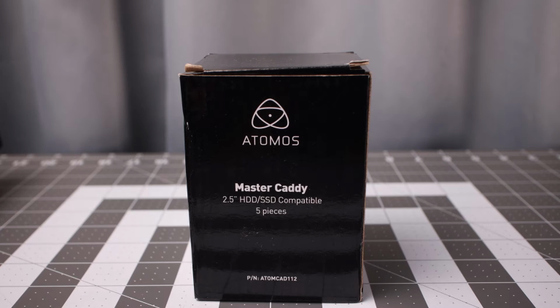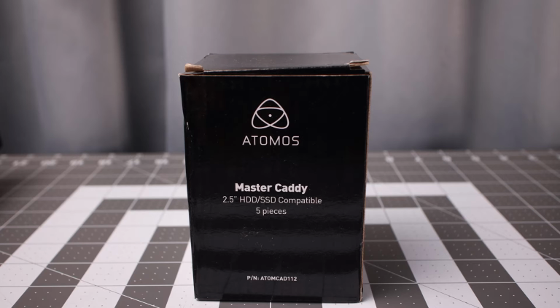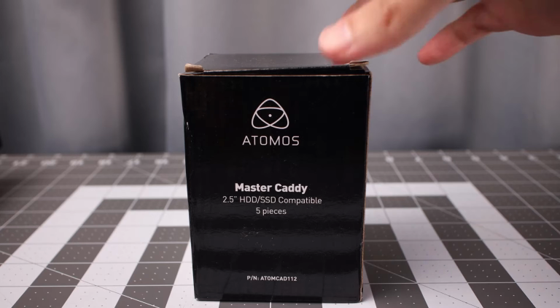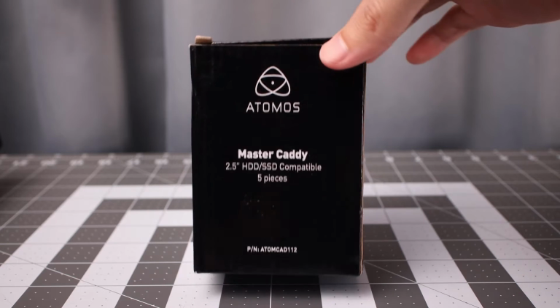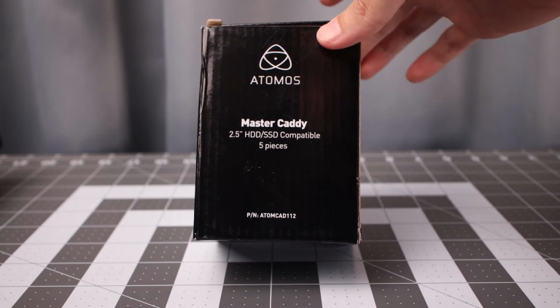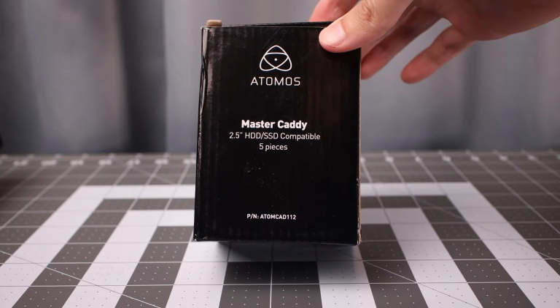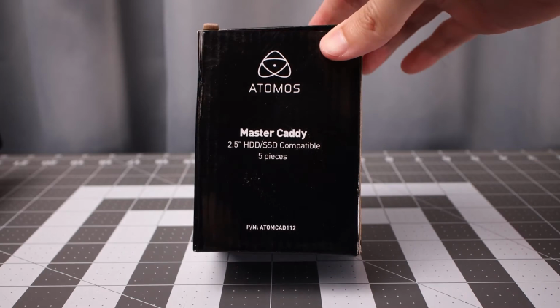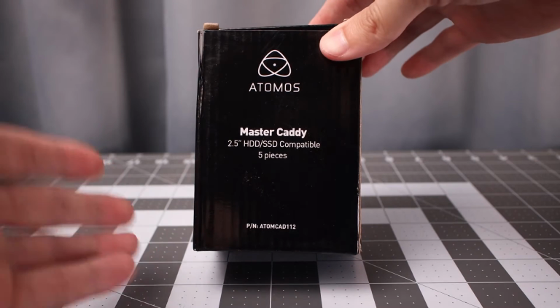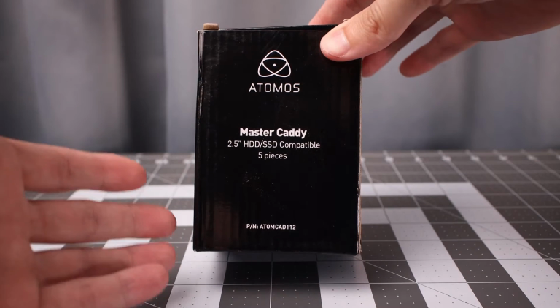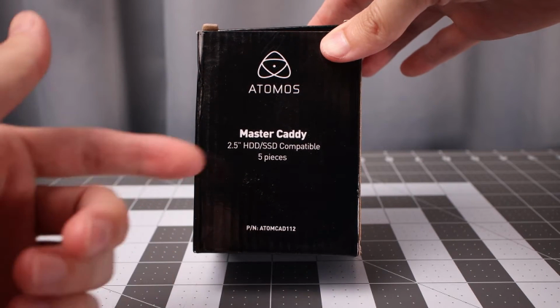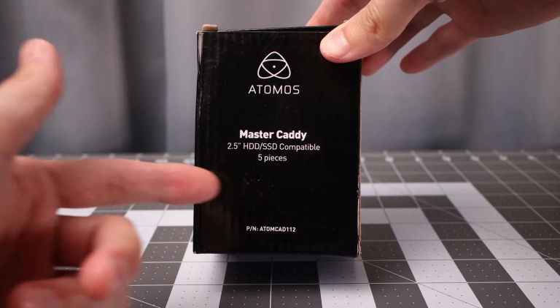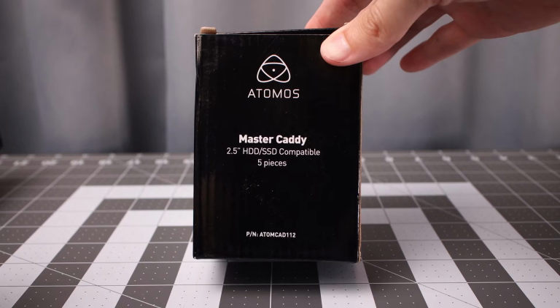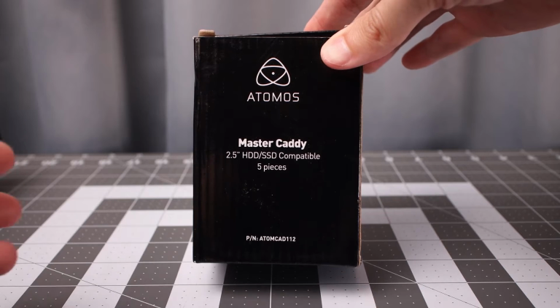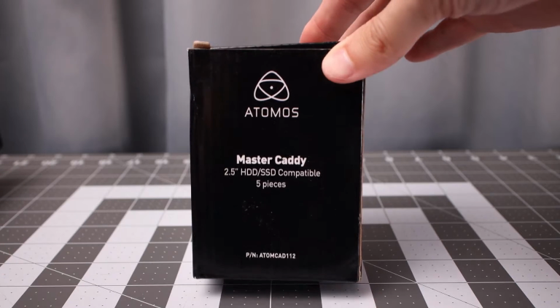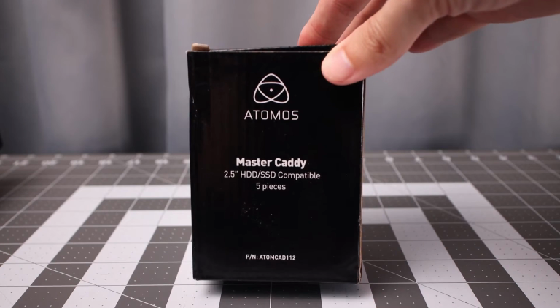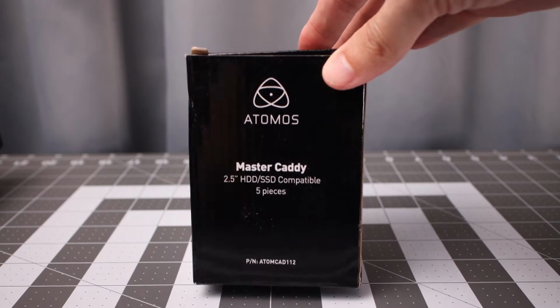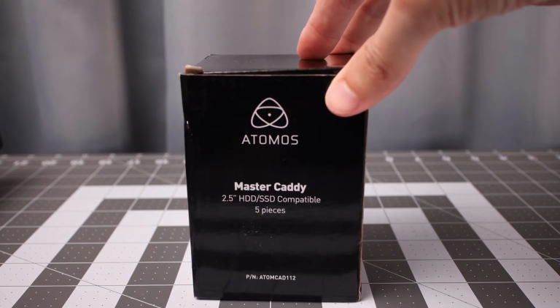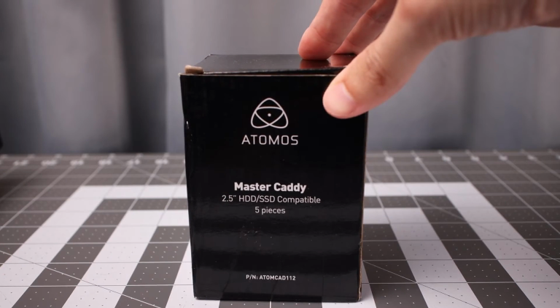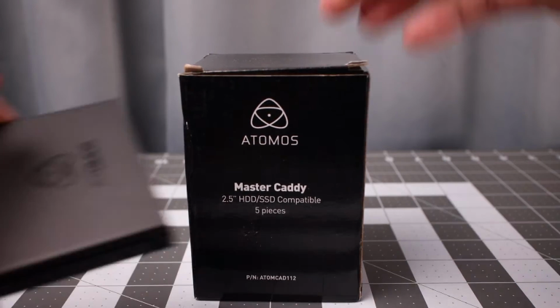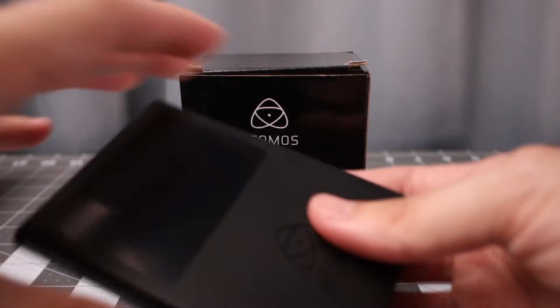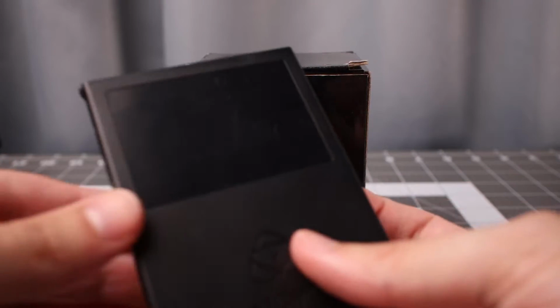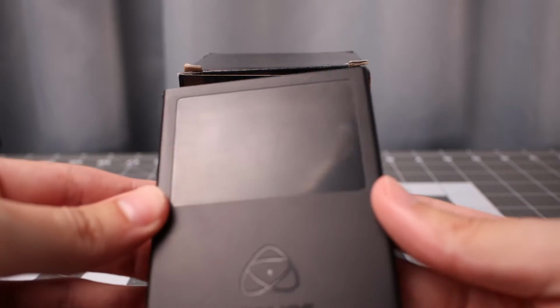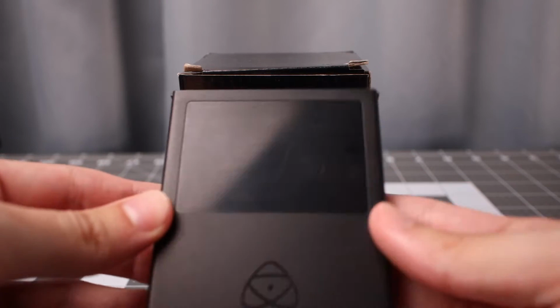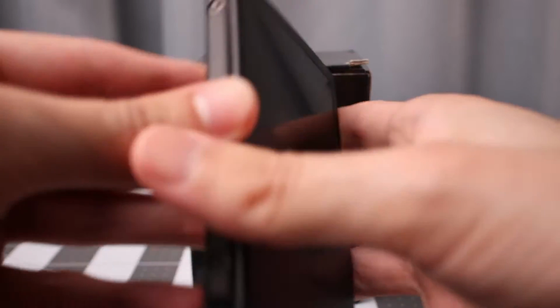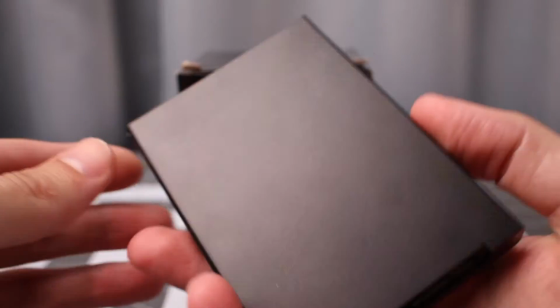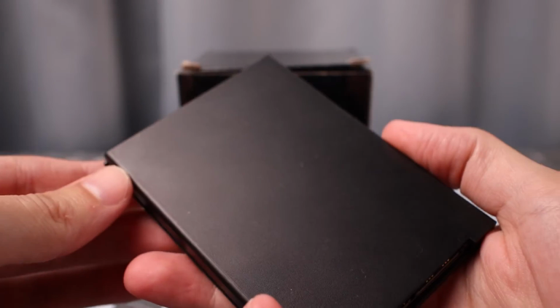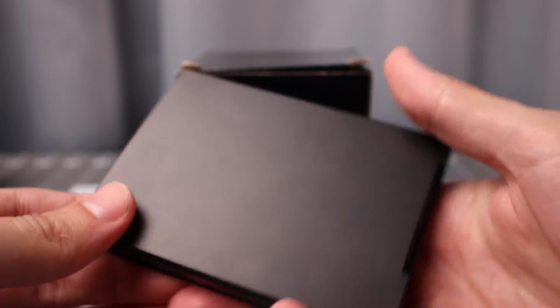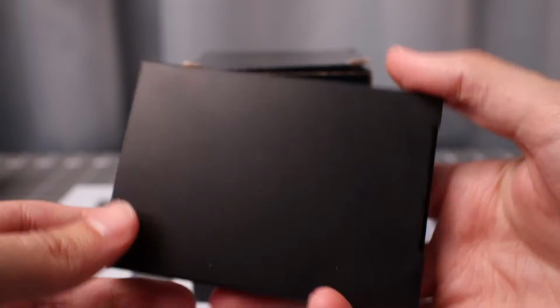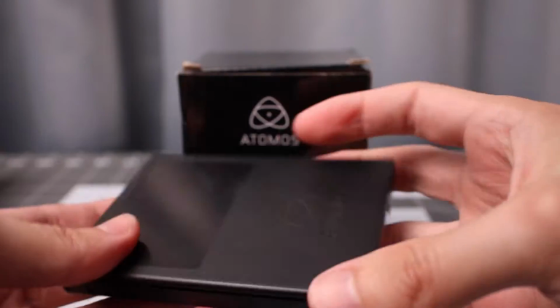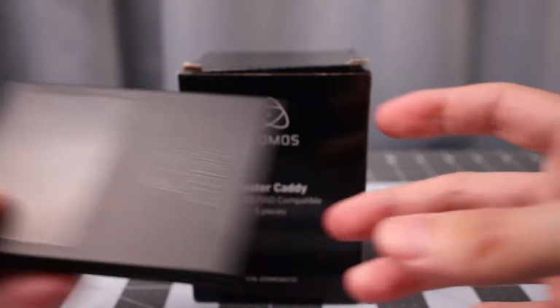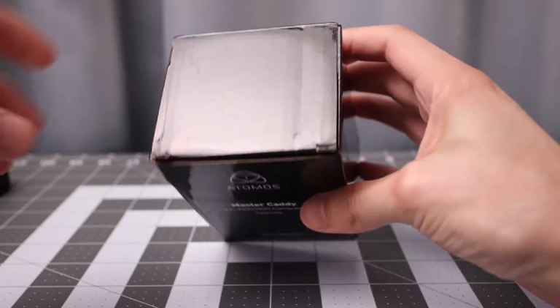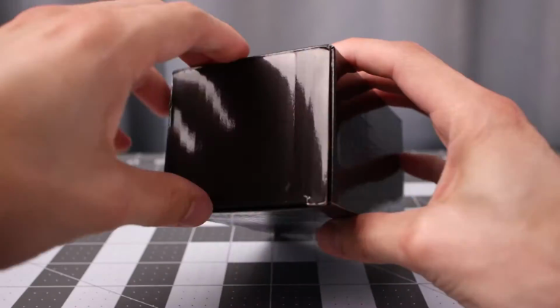Hey, this is Scott of Photography Banzai. Today I'm taking a look at this Atmos Ninja 5 MasterCaddy set — five pieces of those little cases to put your SSDs in. Here is the one that came with my Ninja 5. We'll compare it to the ones in the case. Let's pop it open.